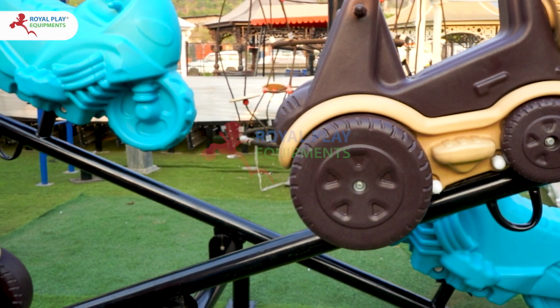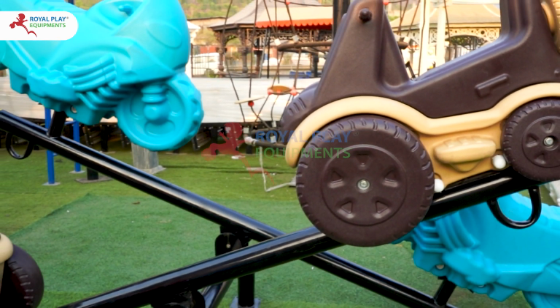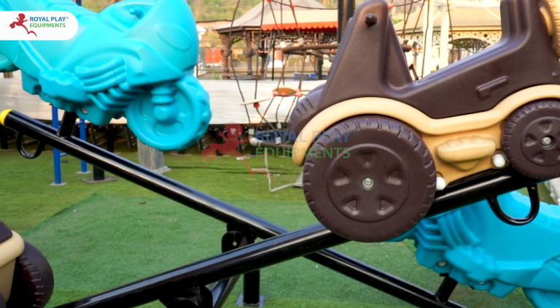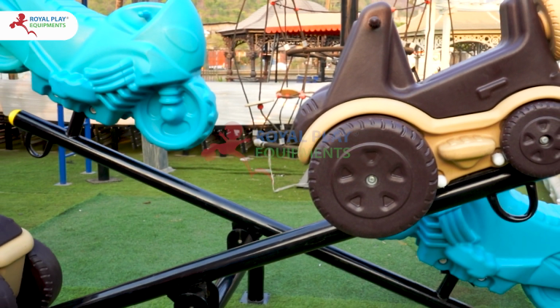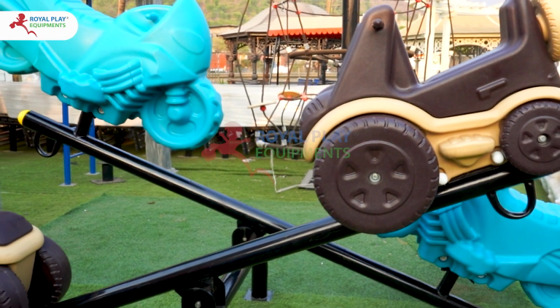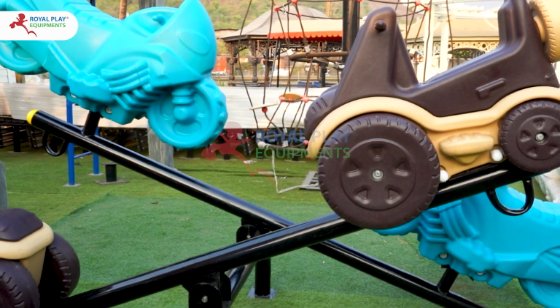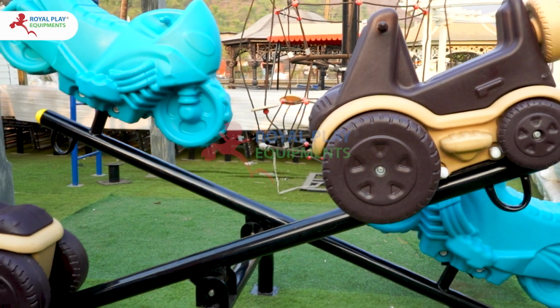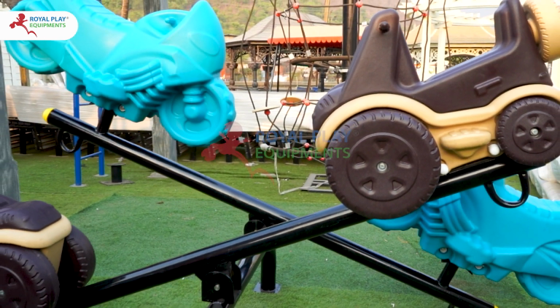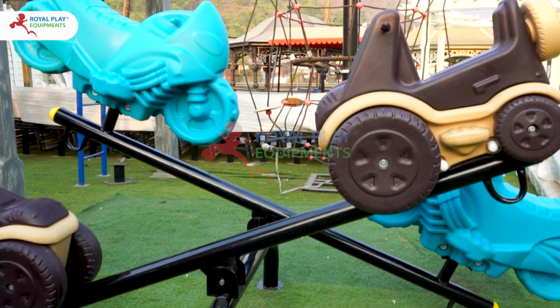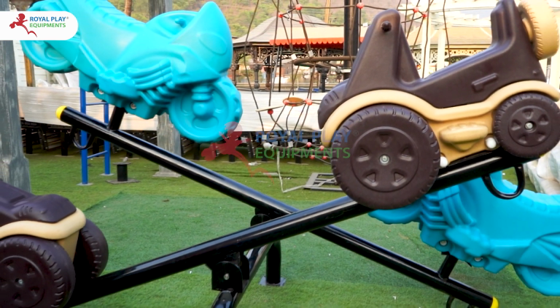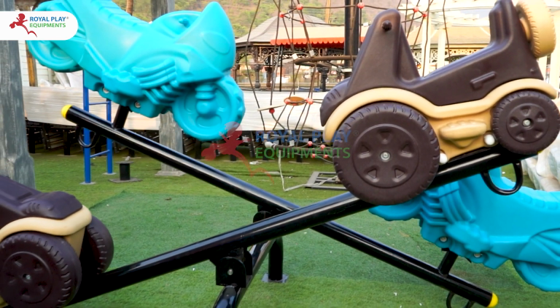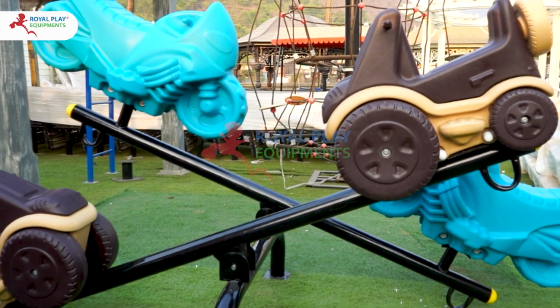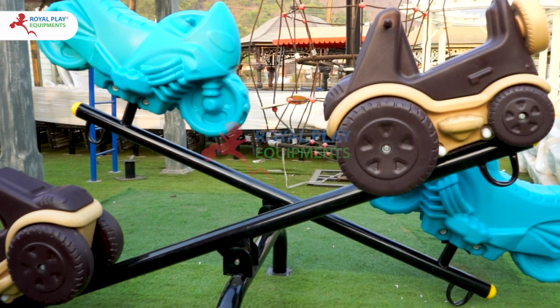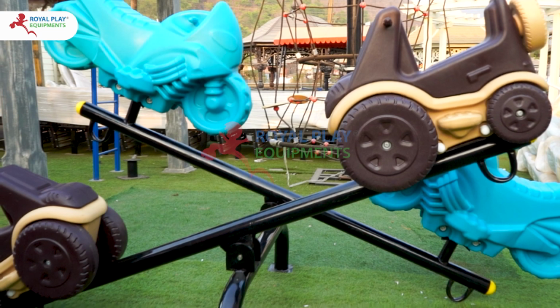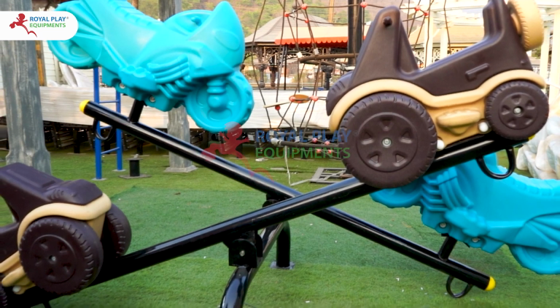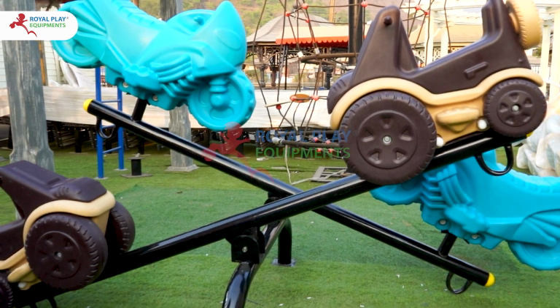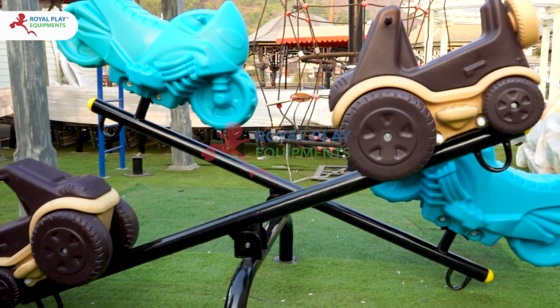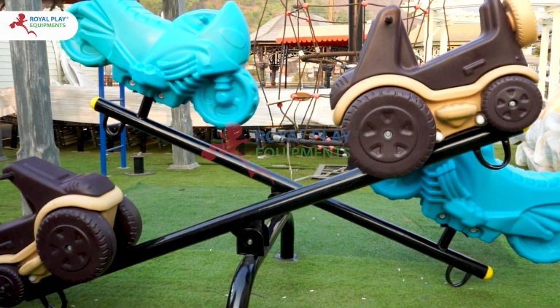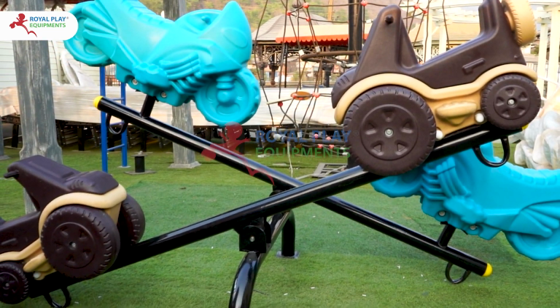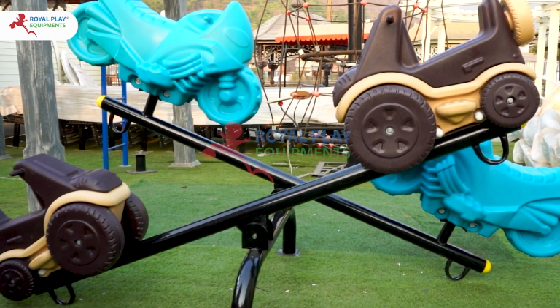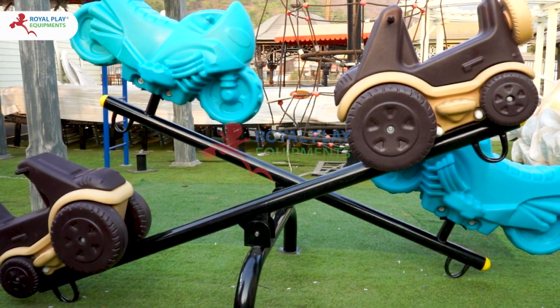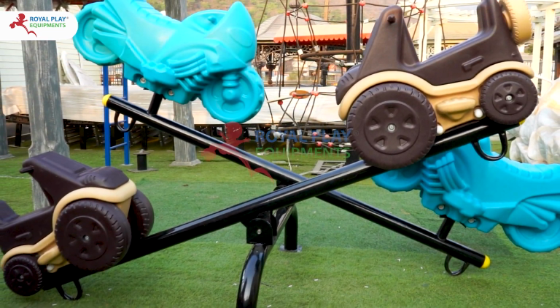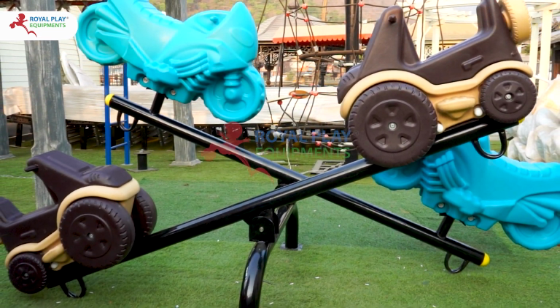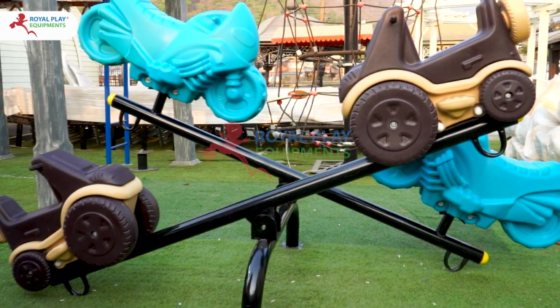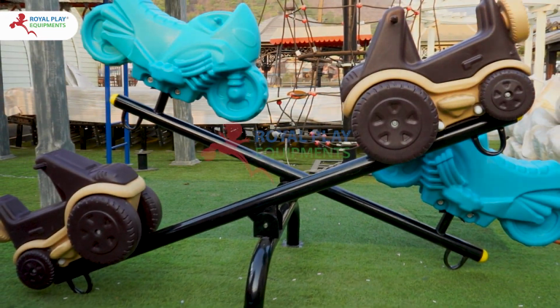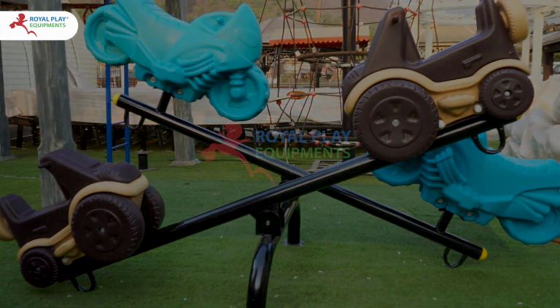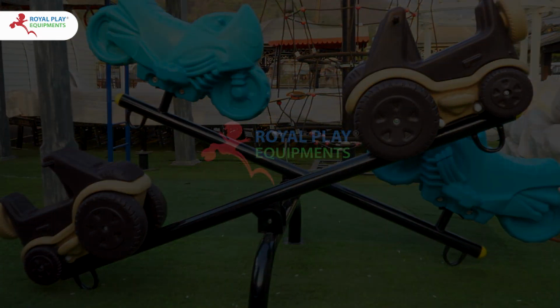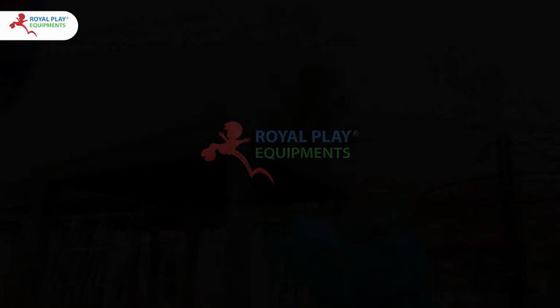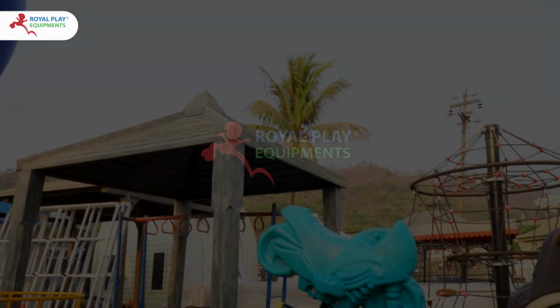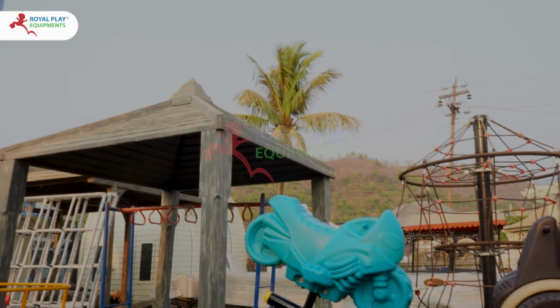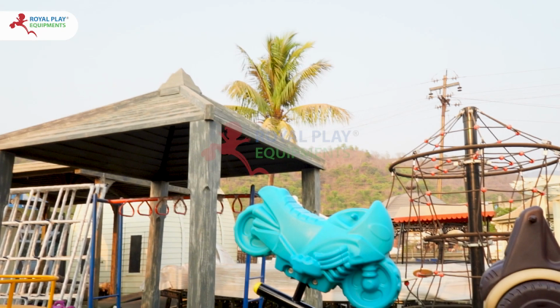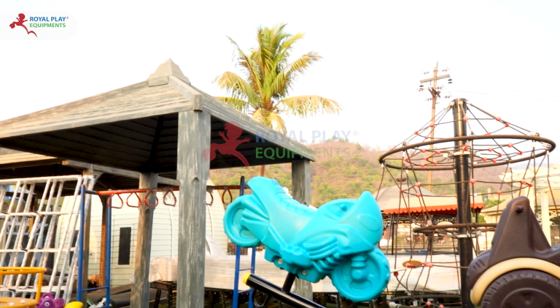Our 4-Seater Seesaw Car & Bike is carefully balanced and constructed with top-notch materials, guaranteeing a safe and enjoyable experience for all kids.